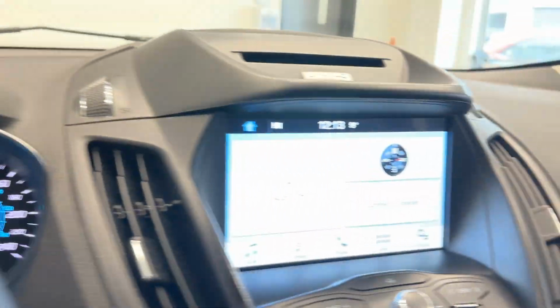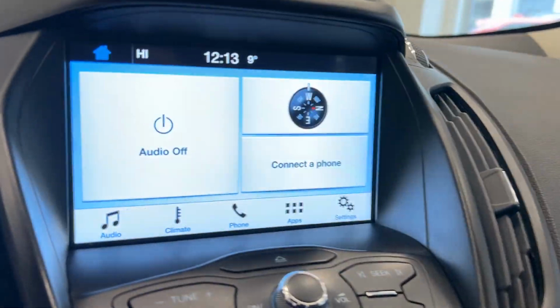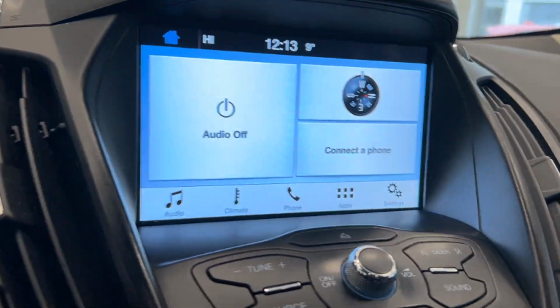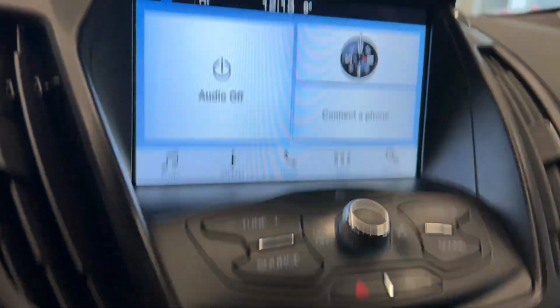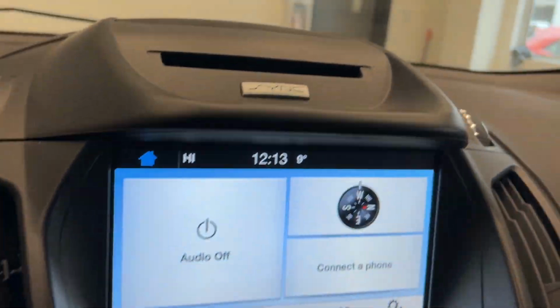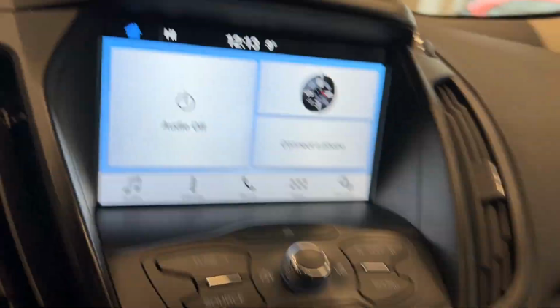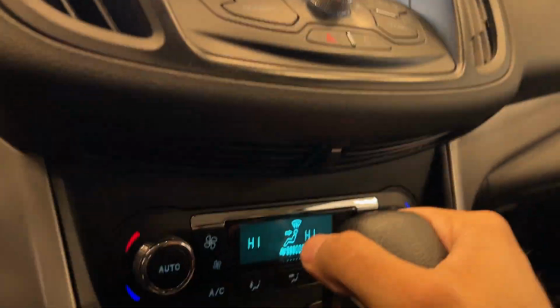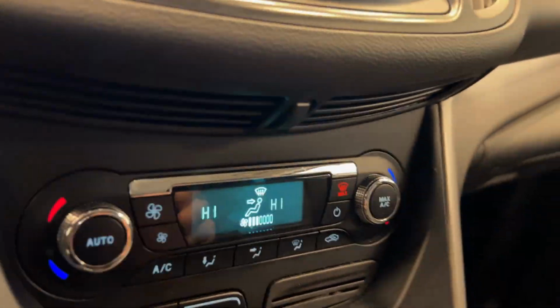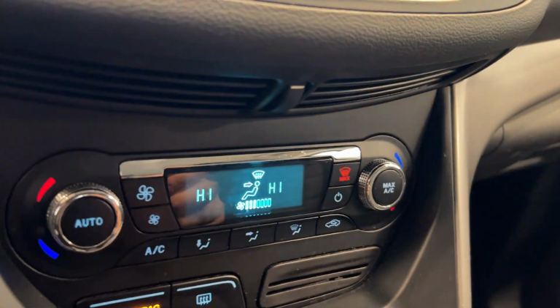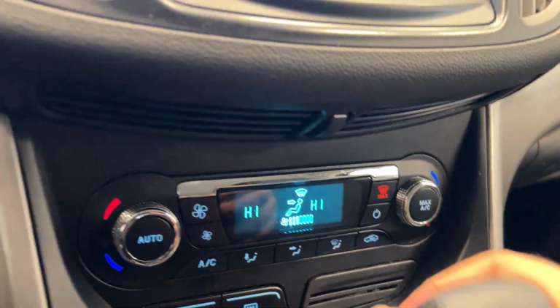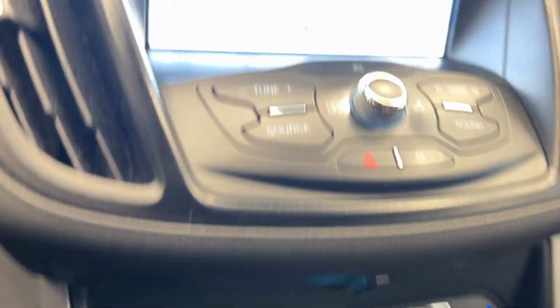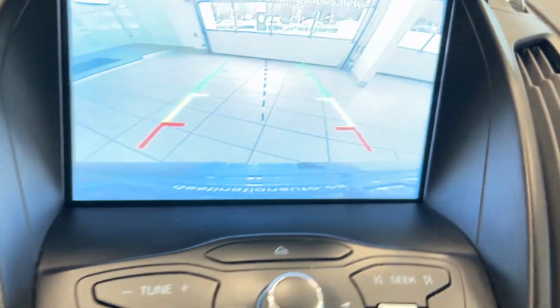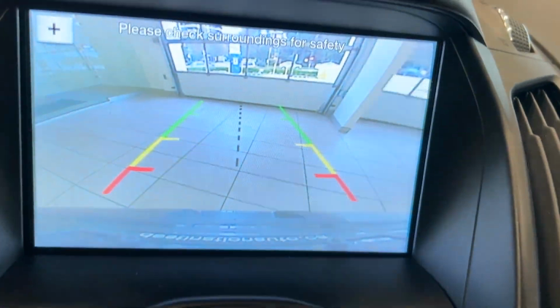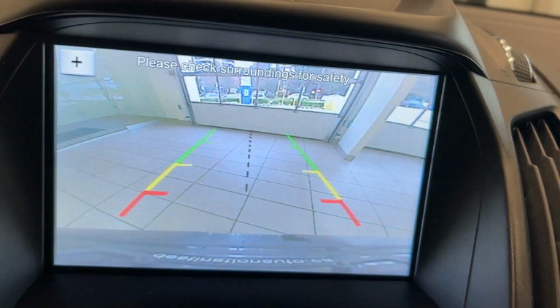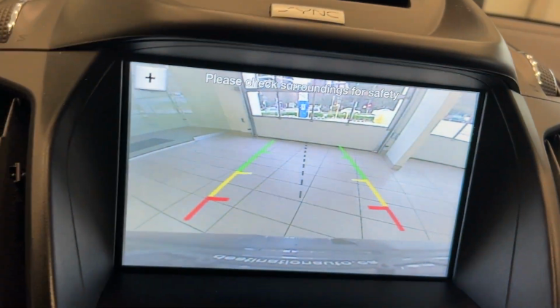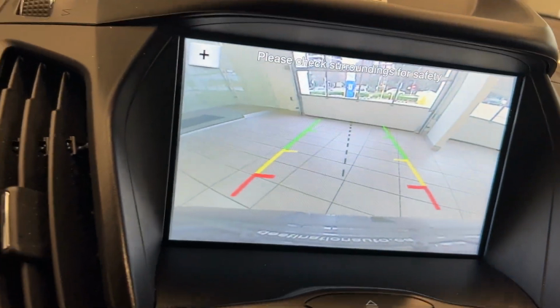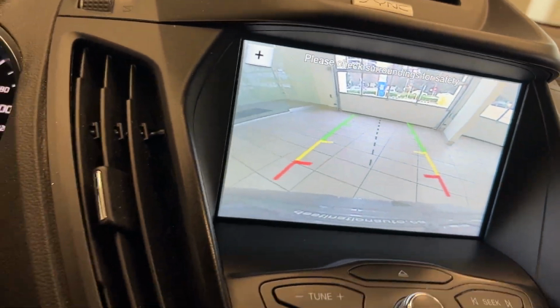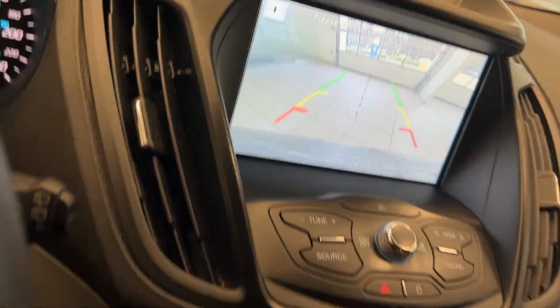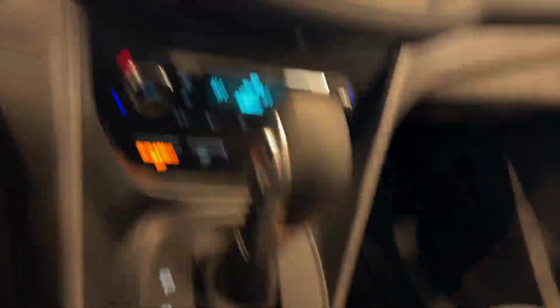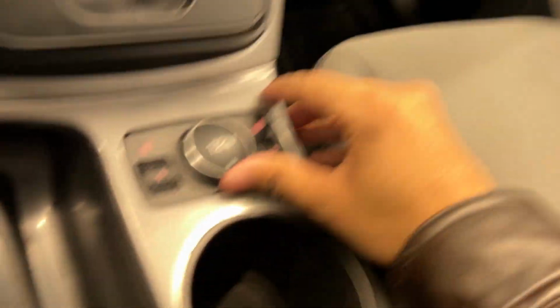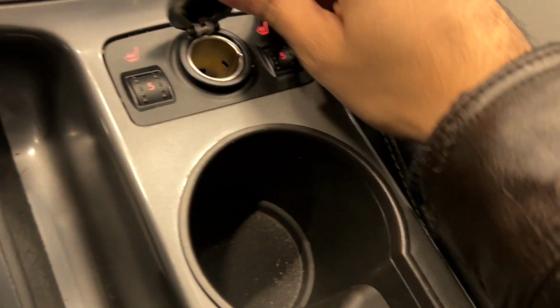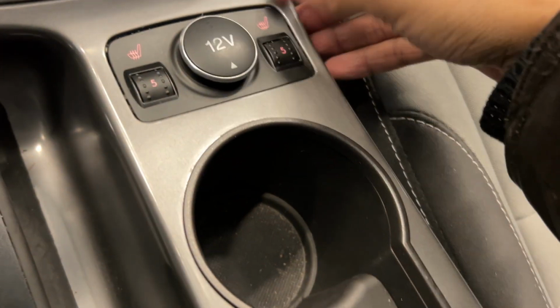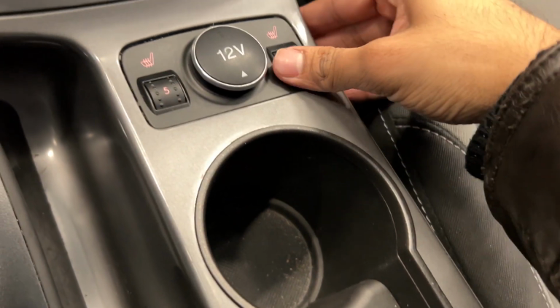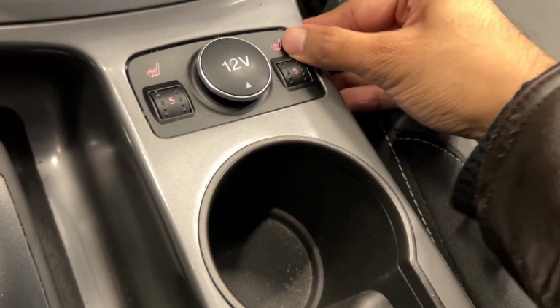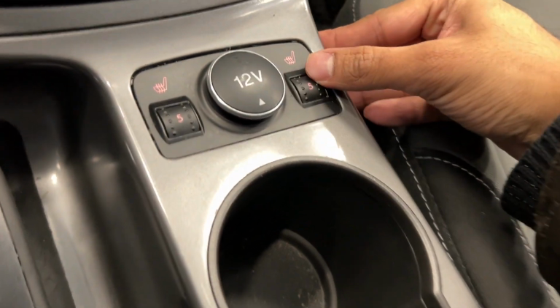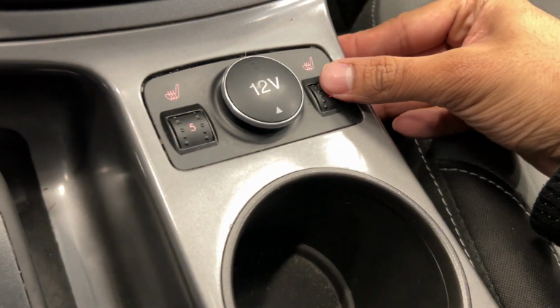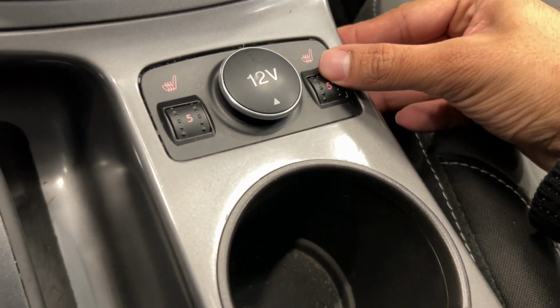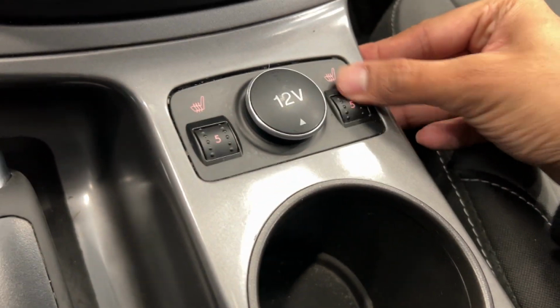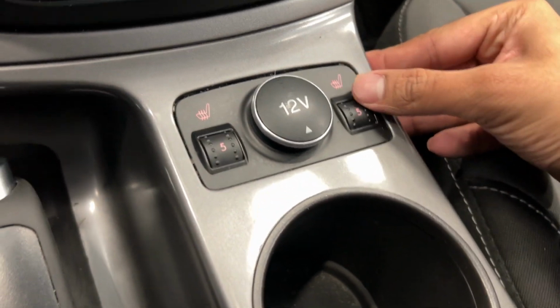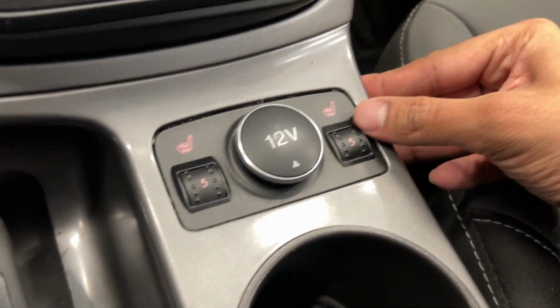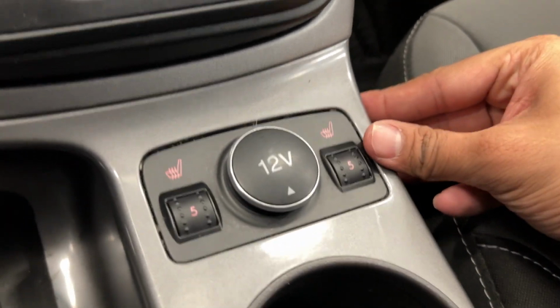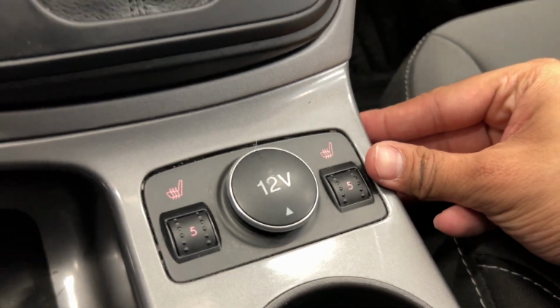On our screen here we have our radio with our EC controls right over here, and we have our backup panel. Along with that we have a 12-volt outlet and heated seats on both sides up to the number 5 setting.